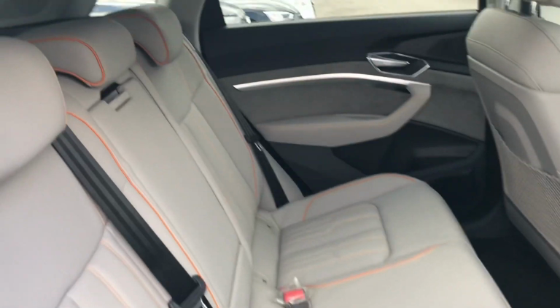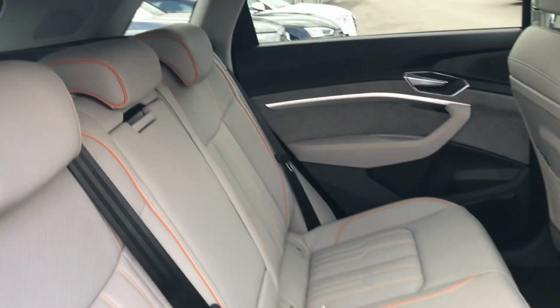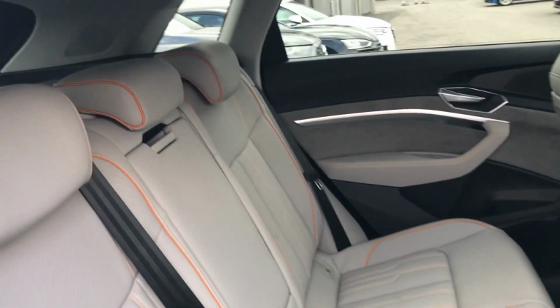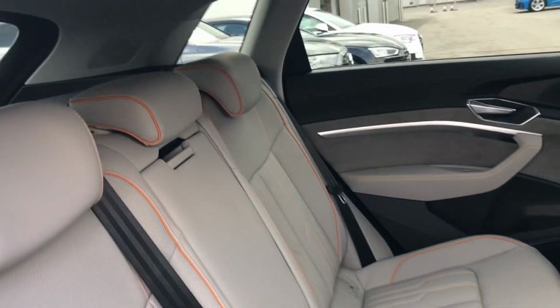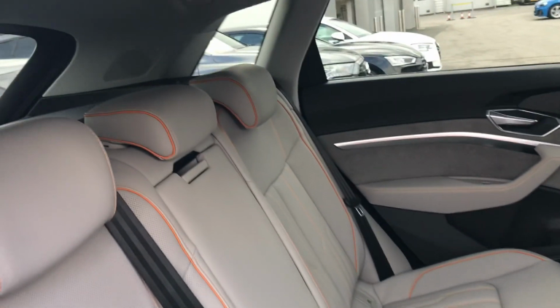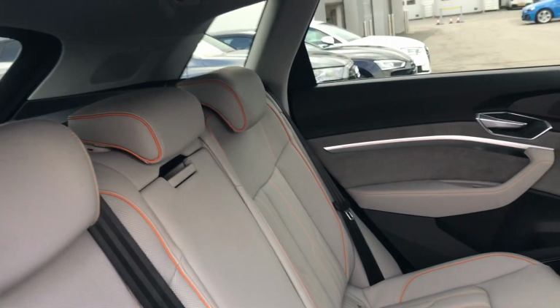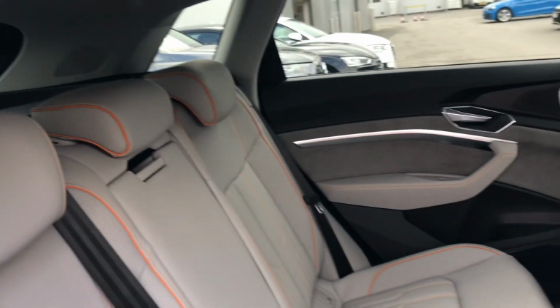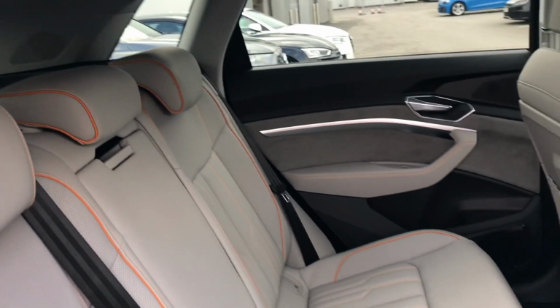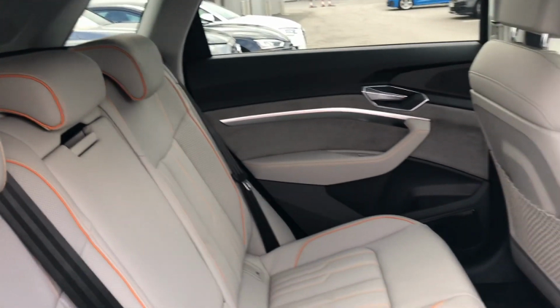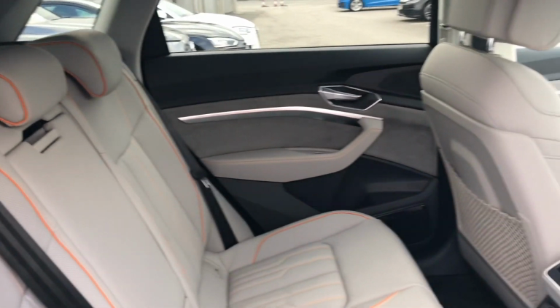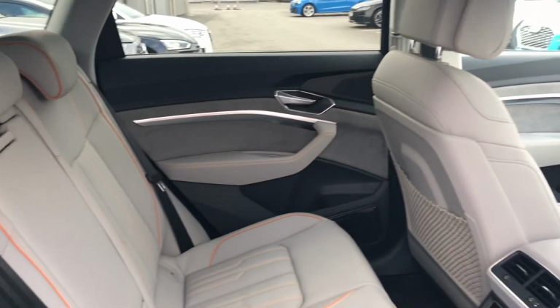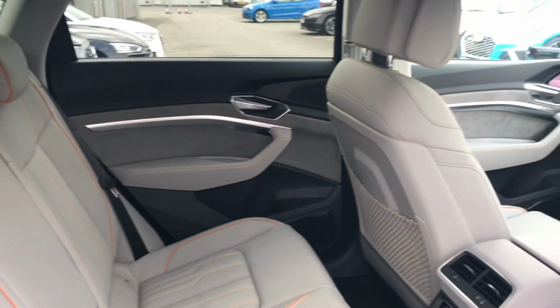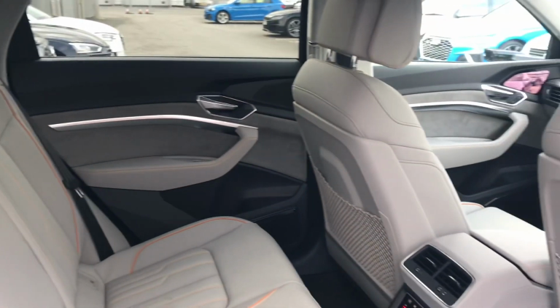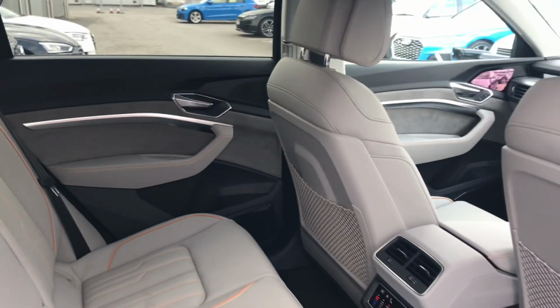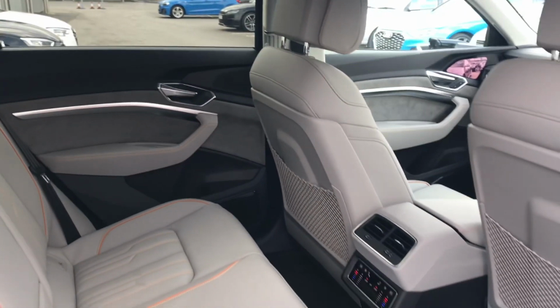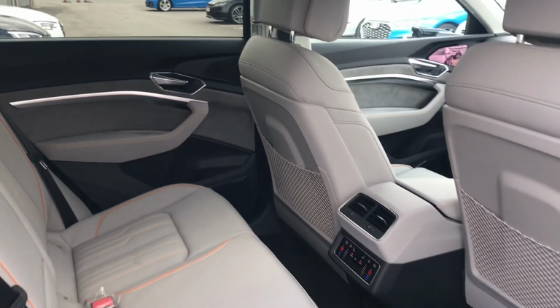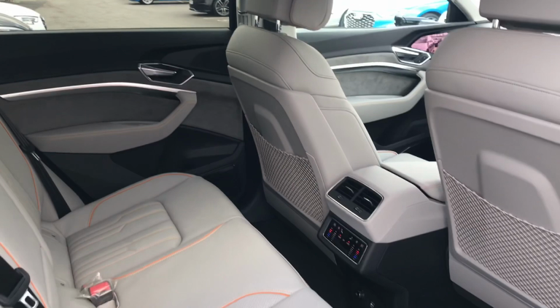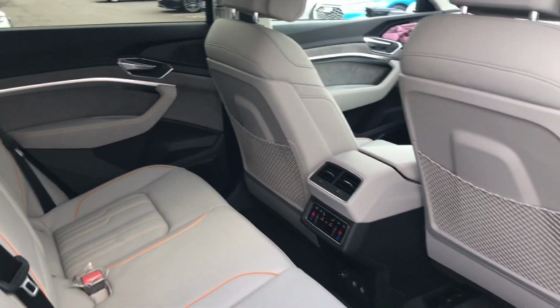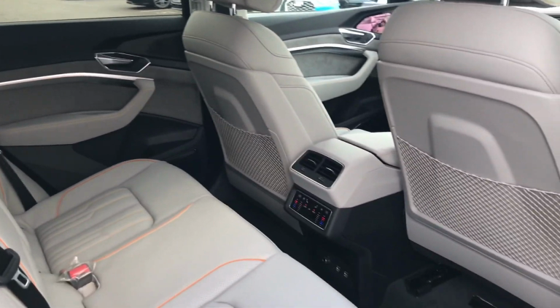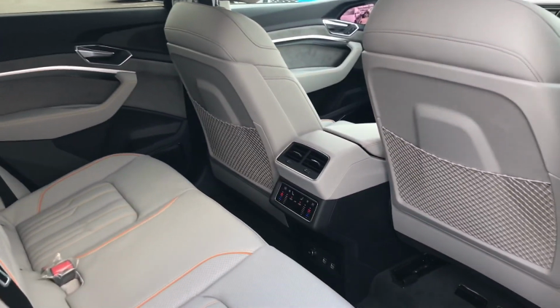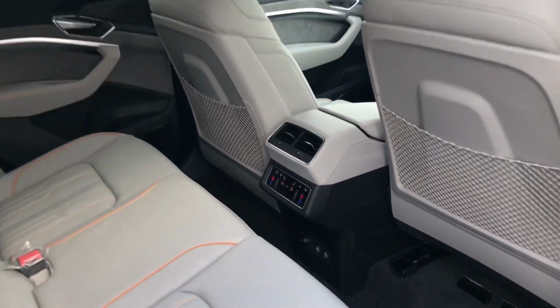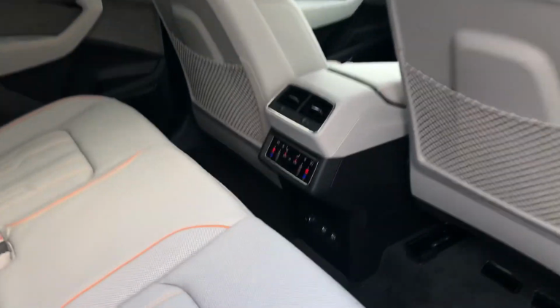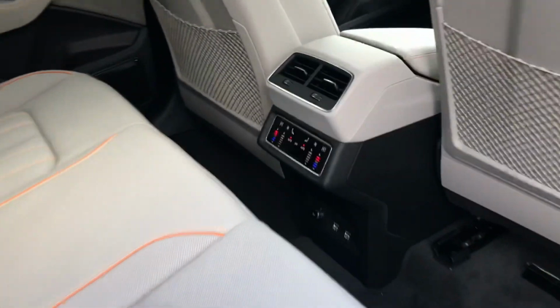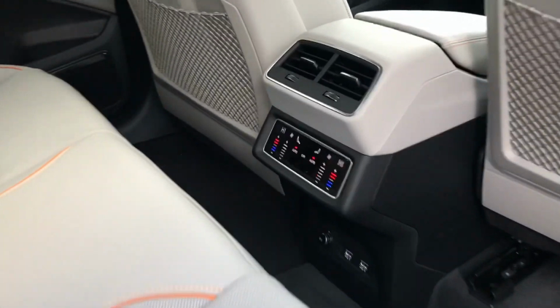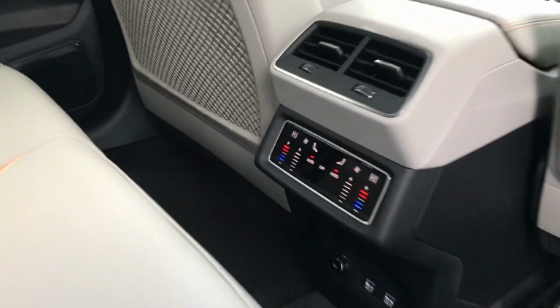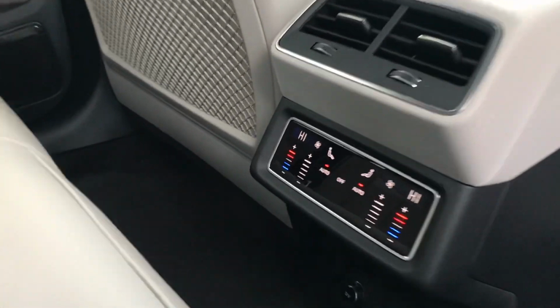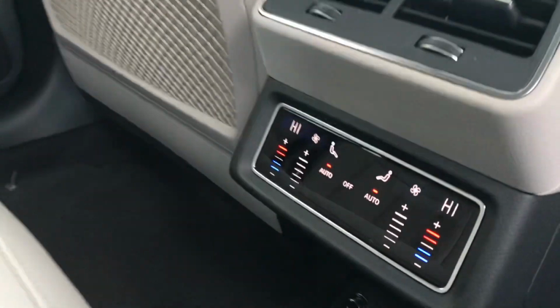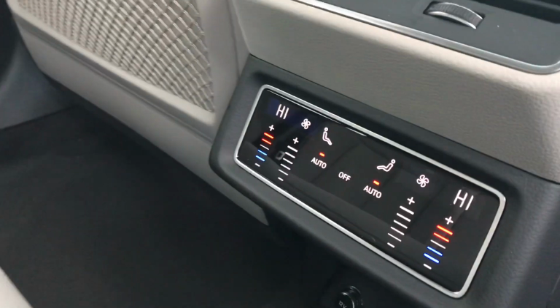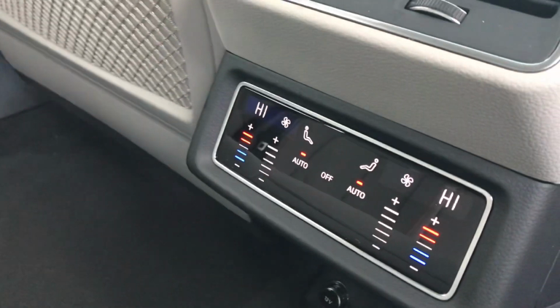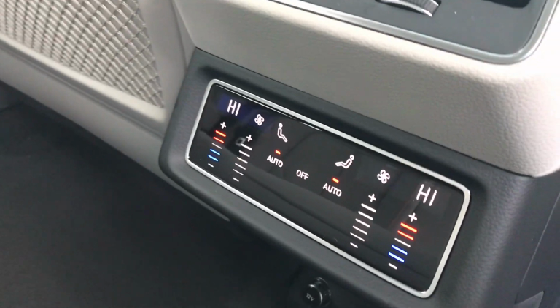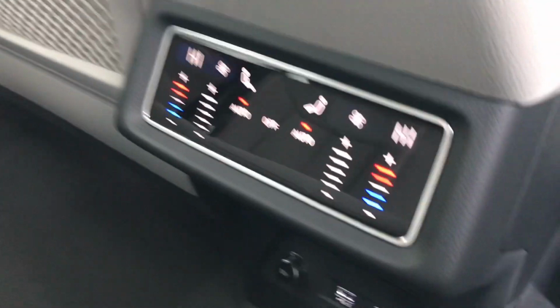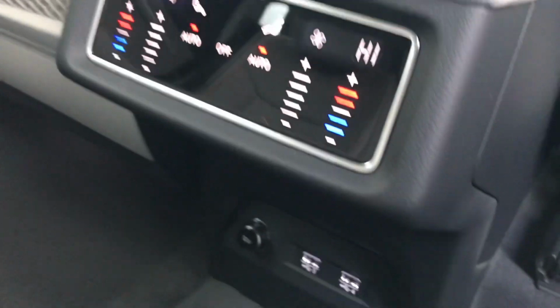We have the Audi sound system in this car as well as Audi smartphone interface. It also has DAB digital radio. We also have the passenger controls there in the back.